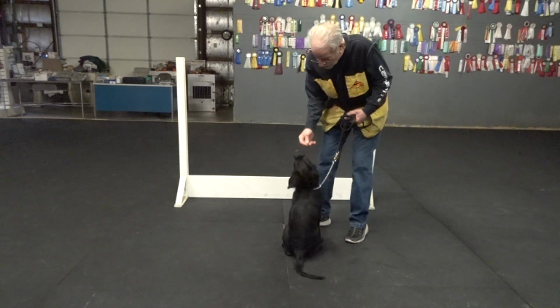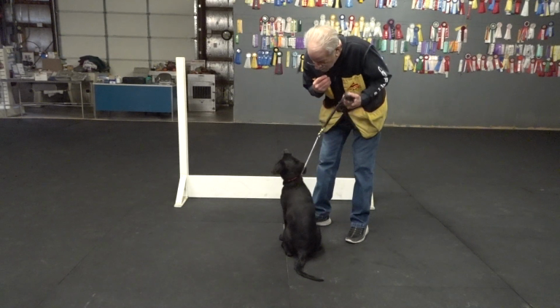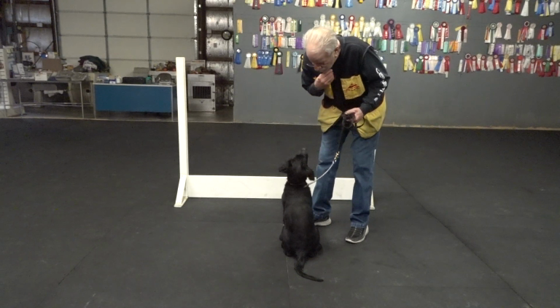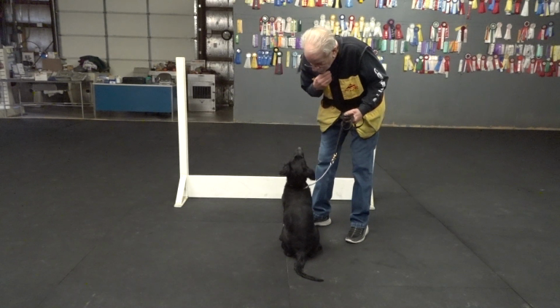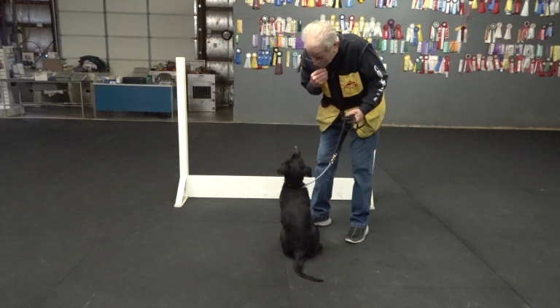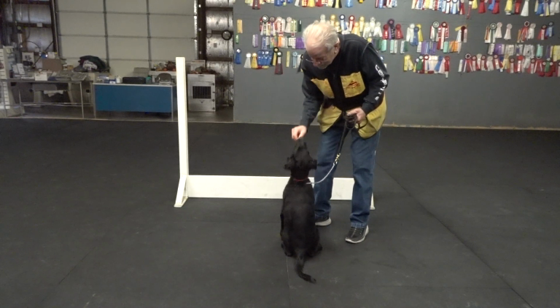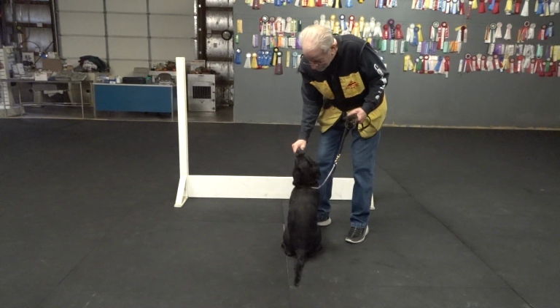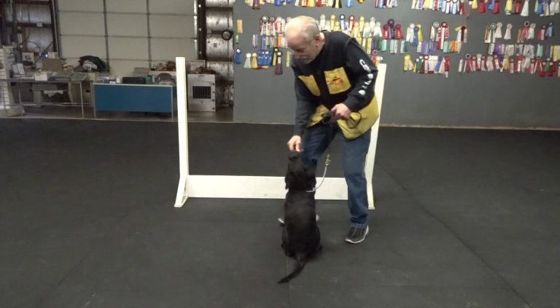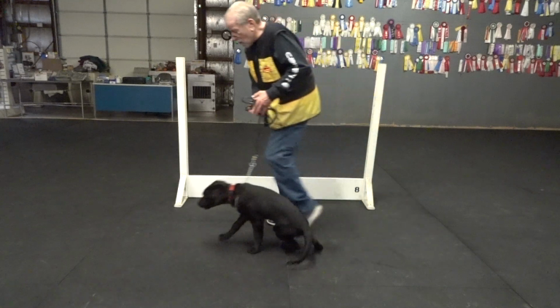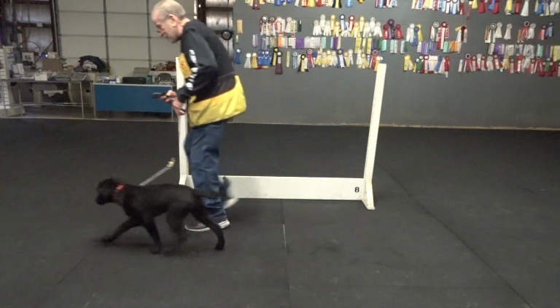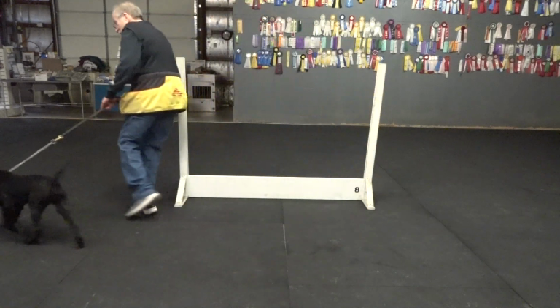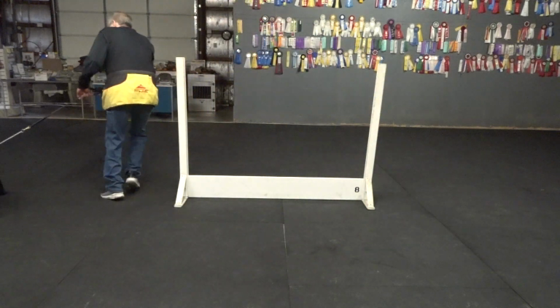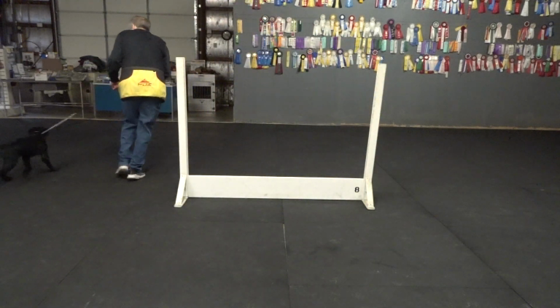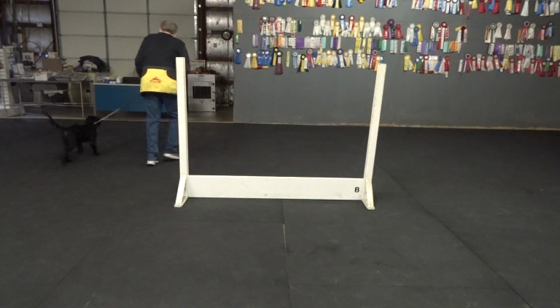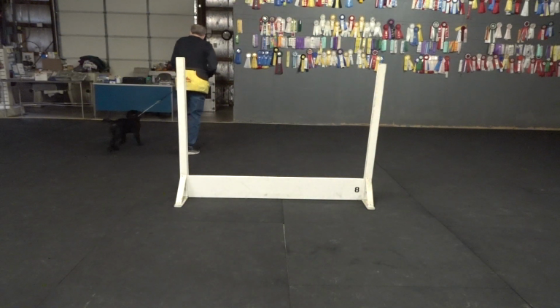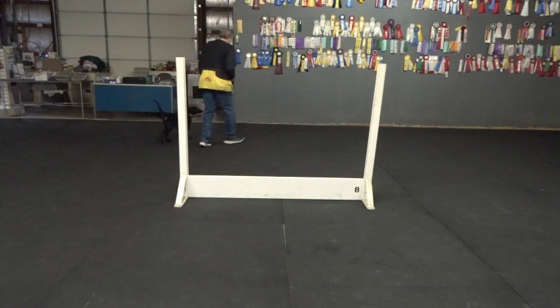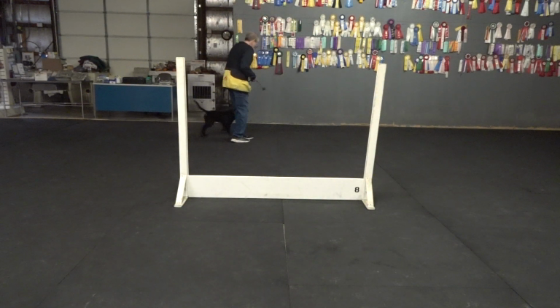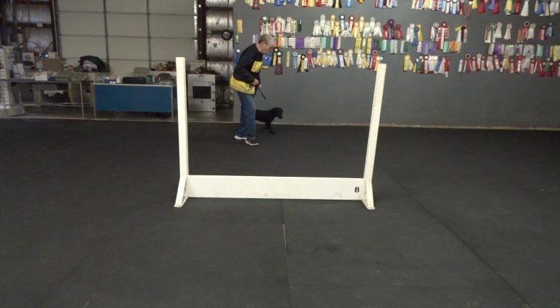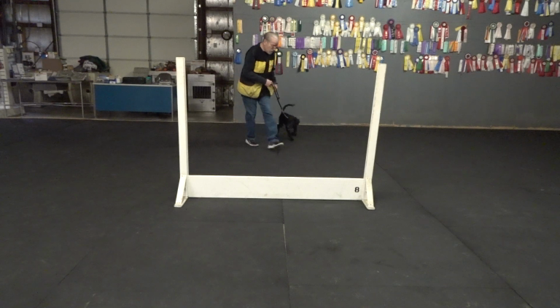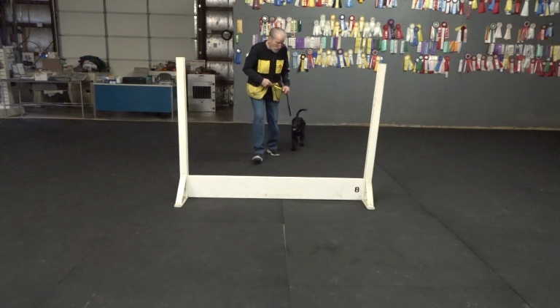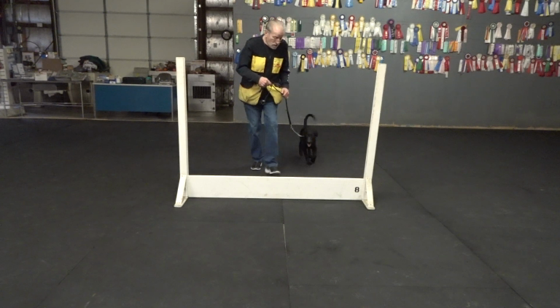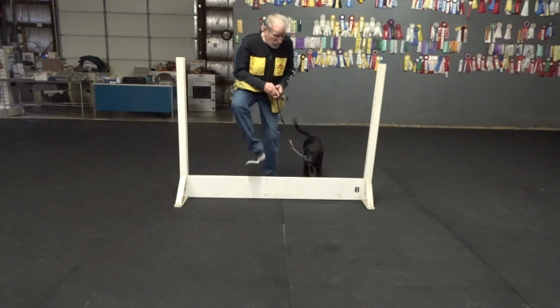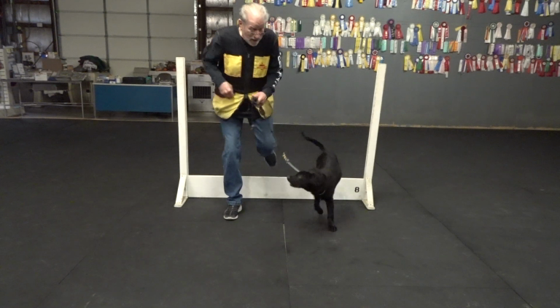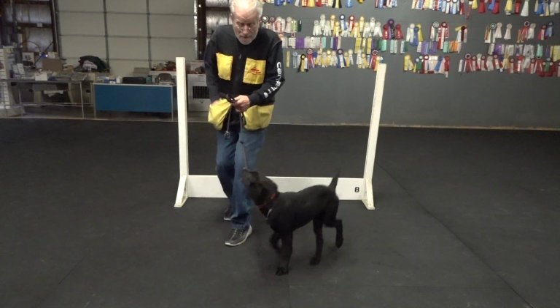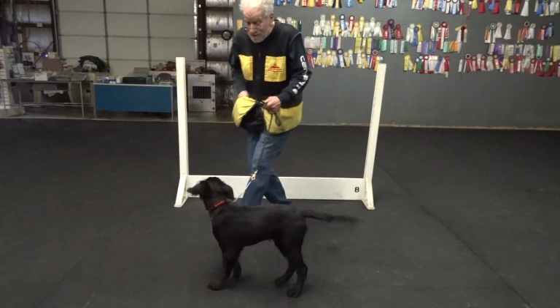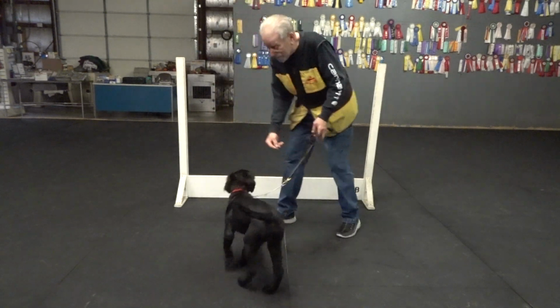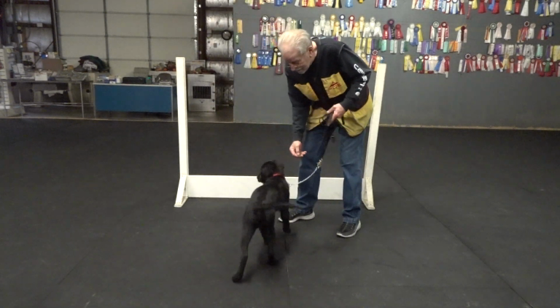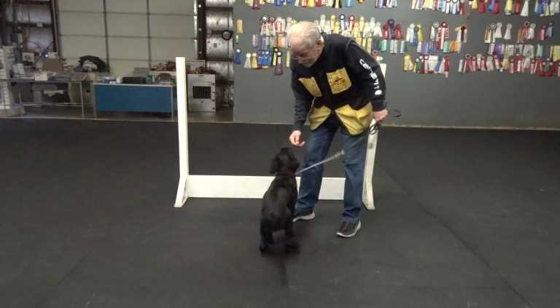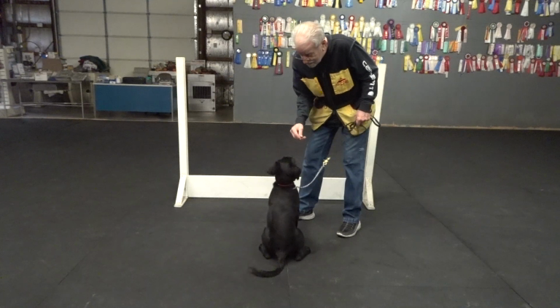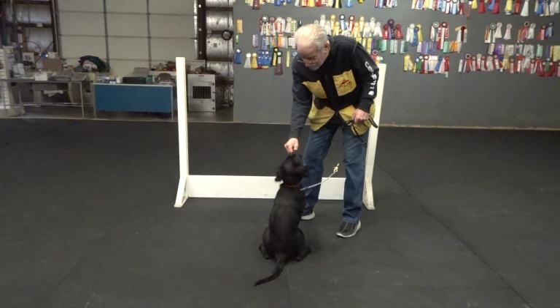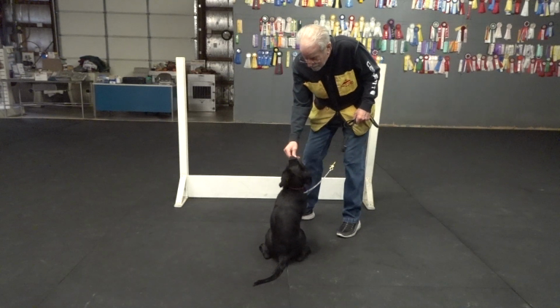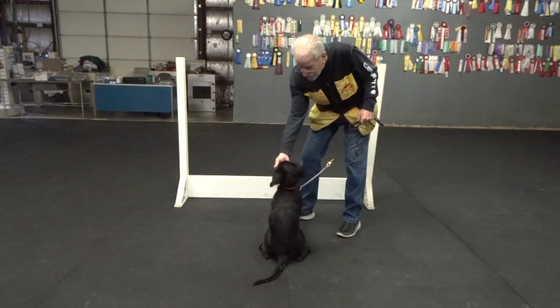Watch. Hey. Good. Good, yes. Here, Bo. Here, Bo. Come on. Here, Bo. Here, Bo. Come on. Go. Up. Yeah, baby. Here. Sit. Good.